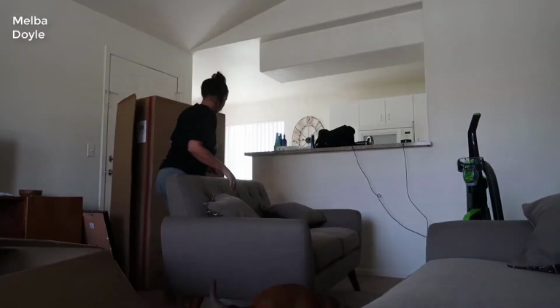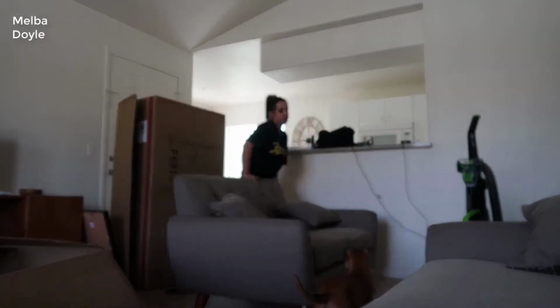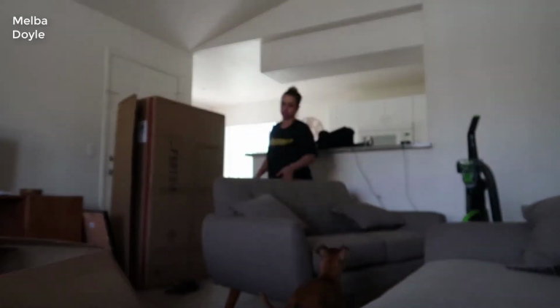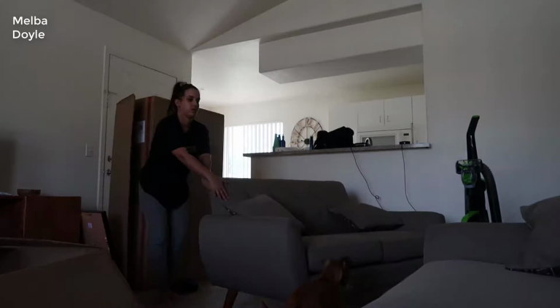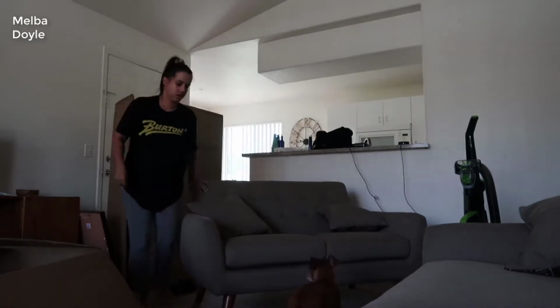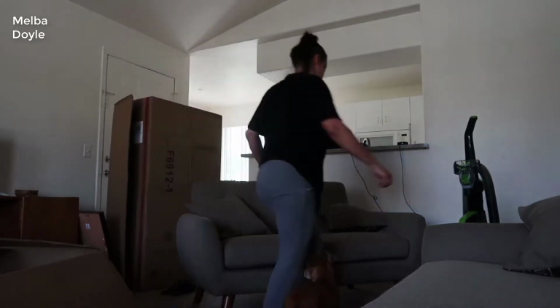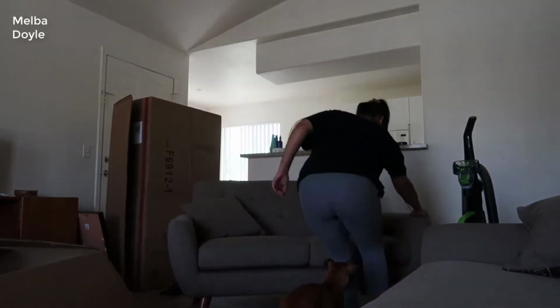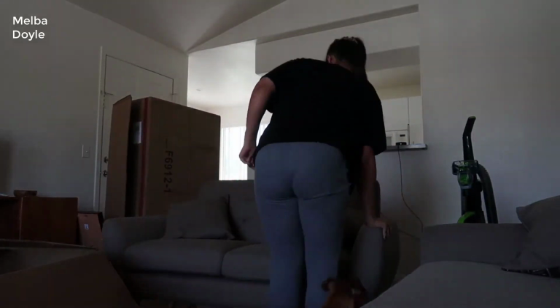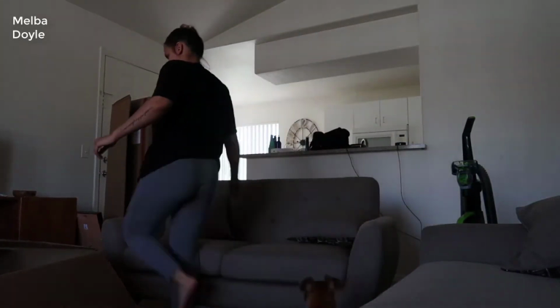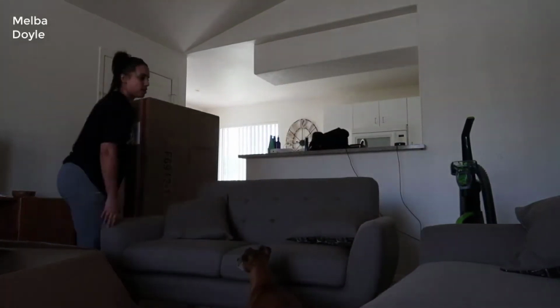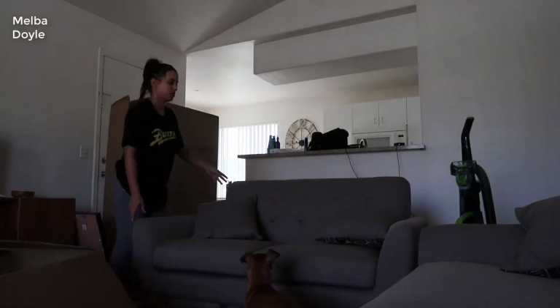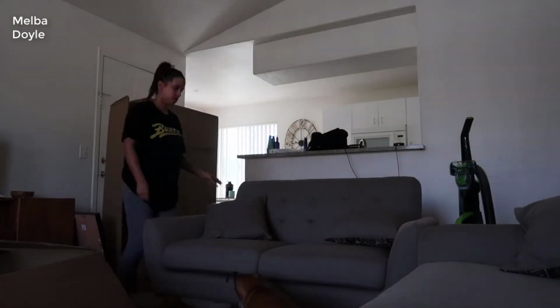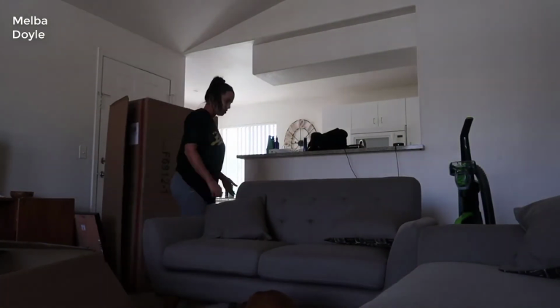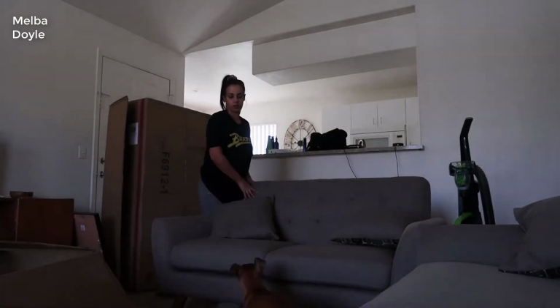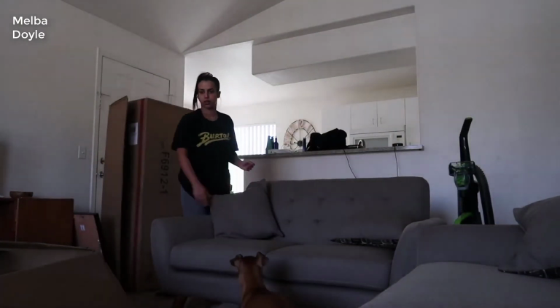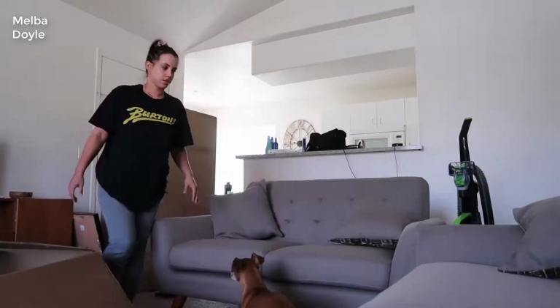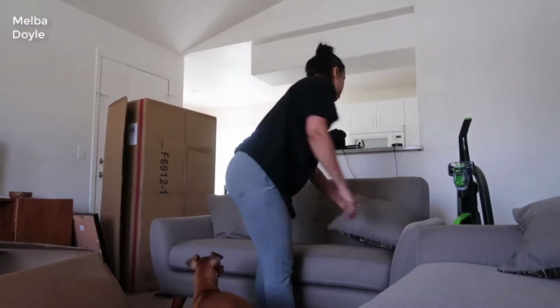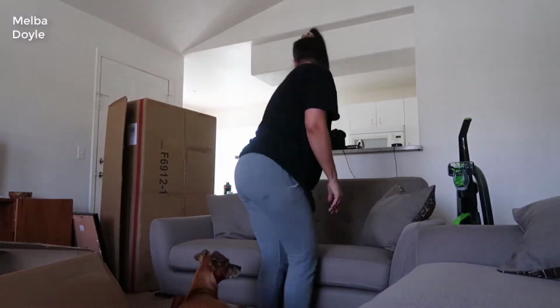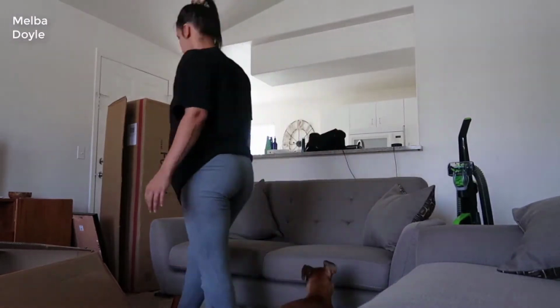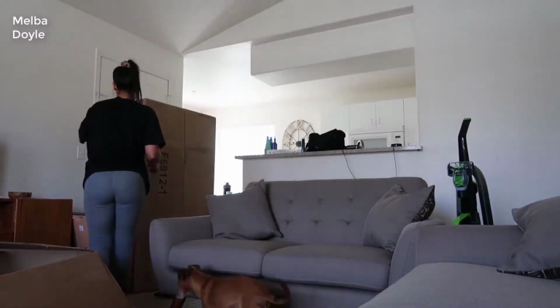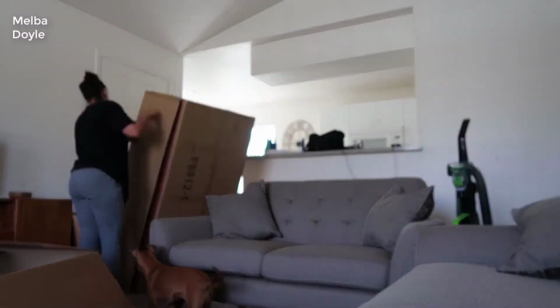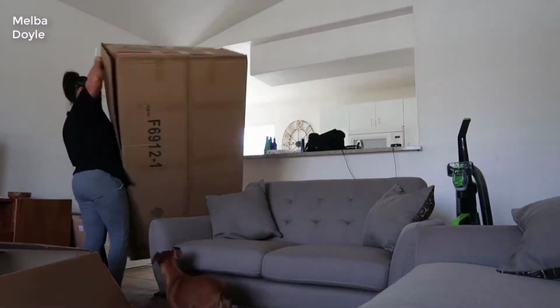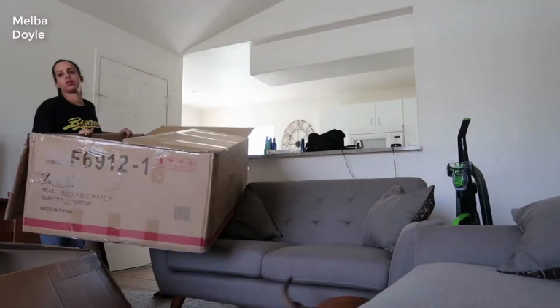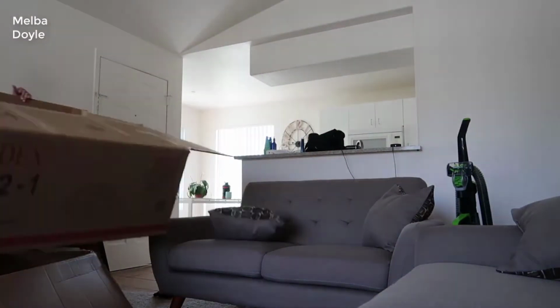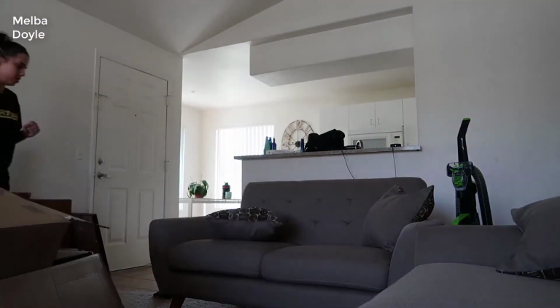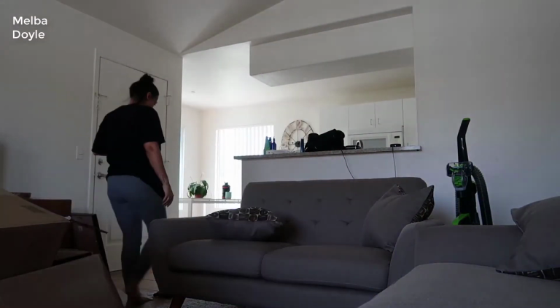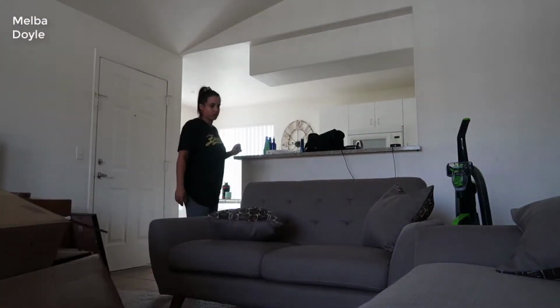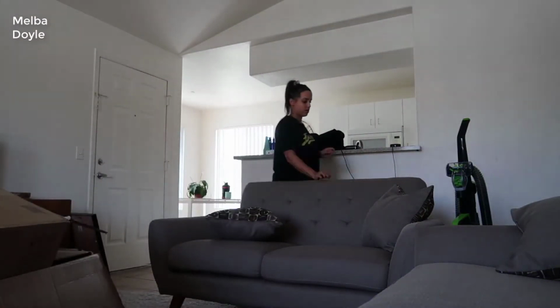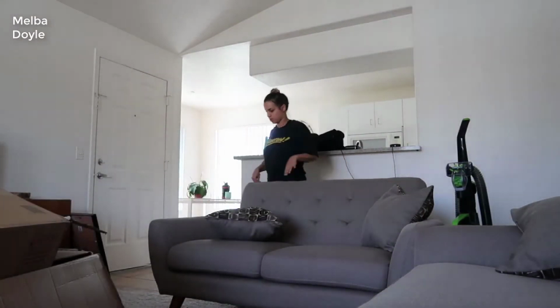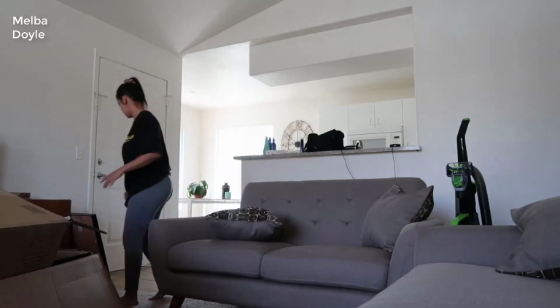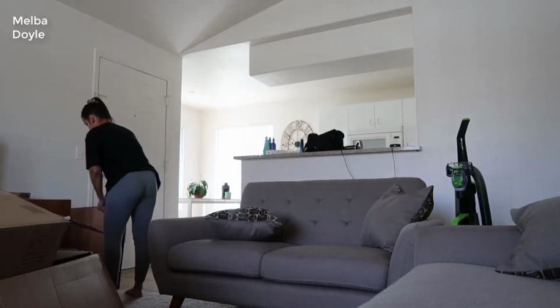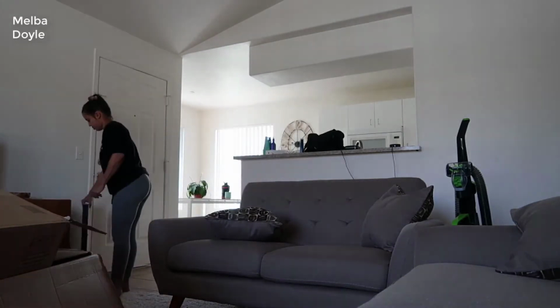It comes in two colors: cream and charcoal. I got the charcoal color and I think it looks really modern, very sleek — kind of goes with everything in my opinion. But more important than looks is the quality; you can really tell that this furniture is built exceptionally well.